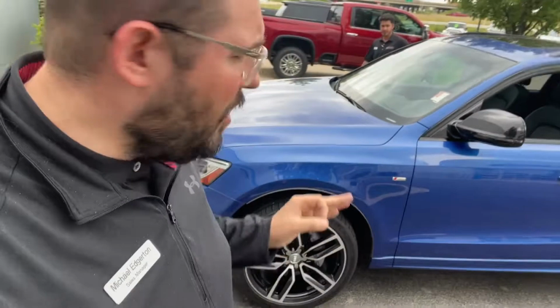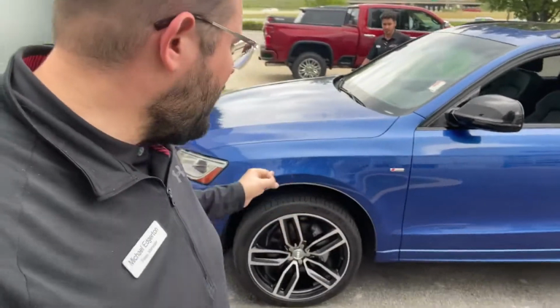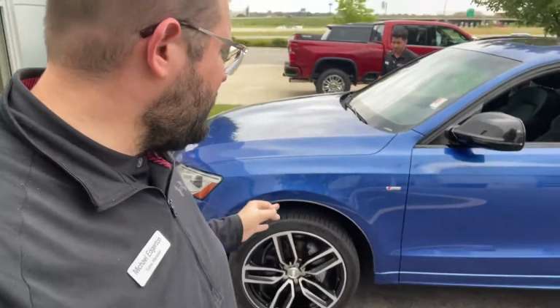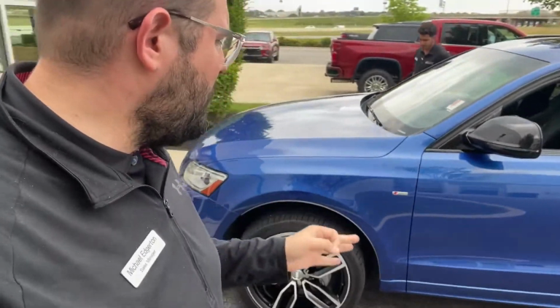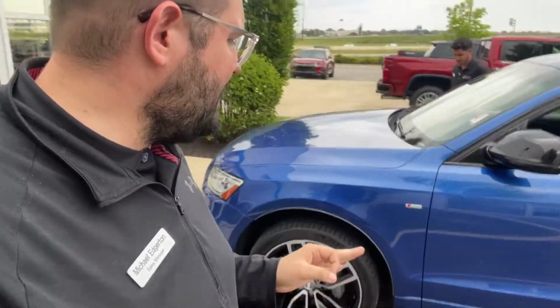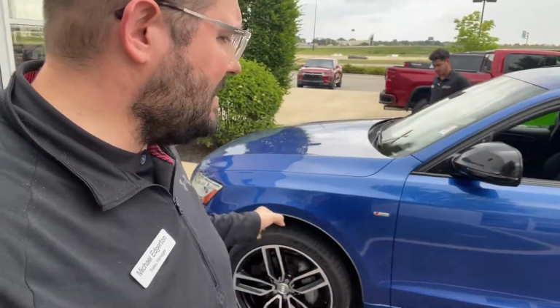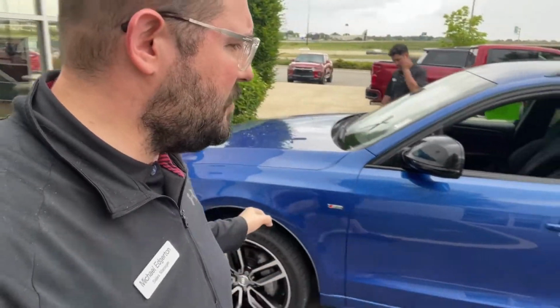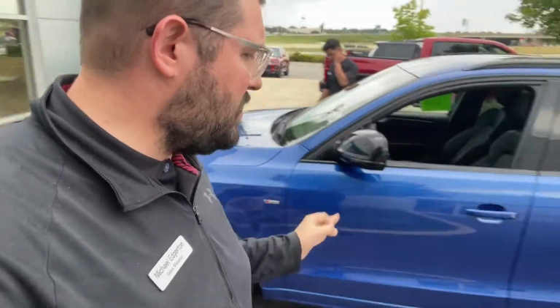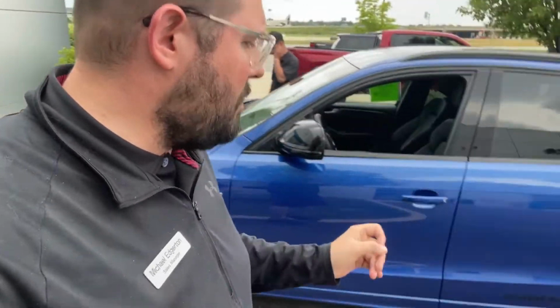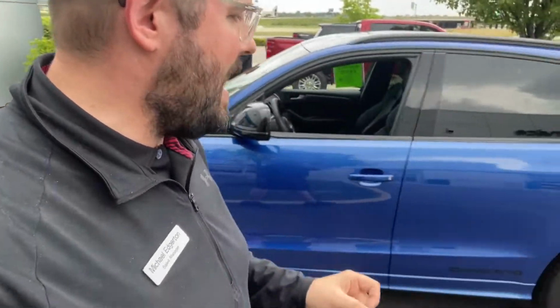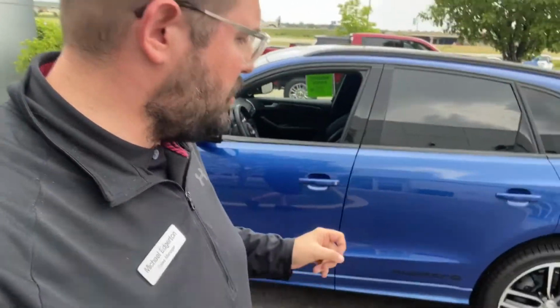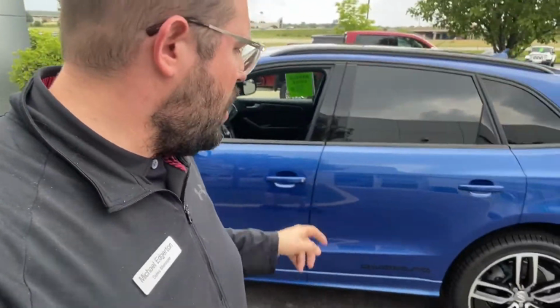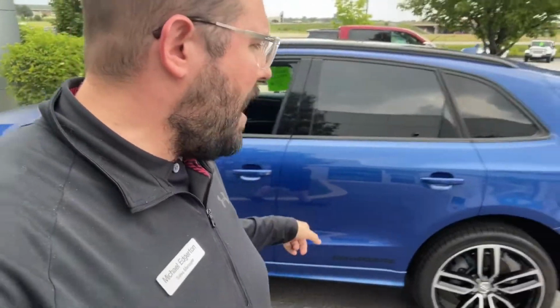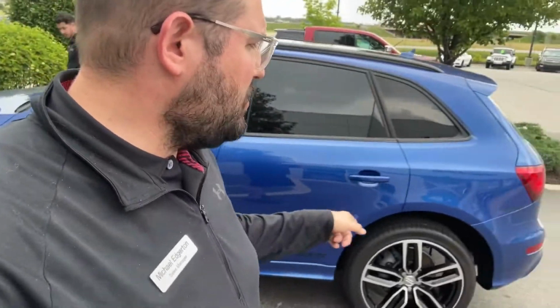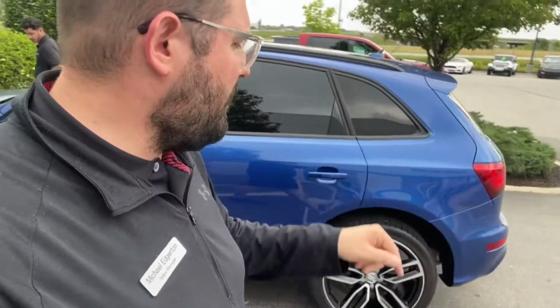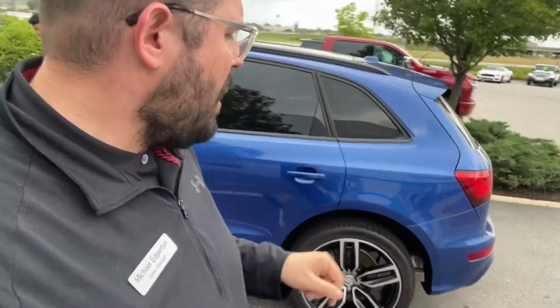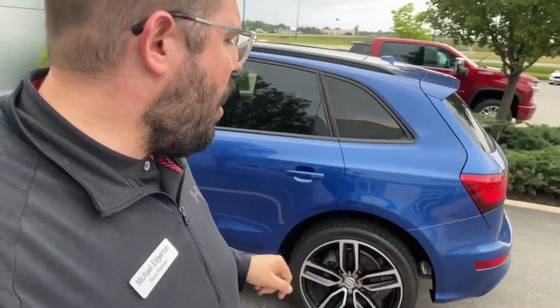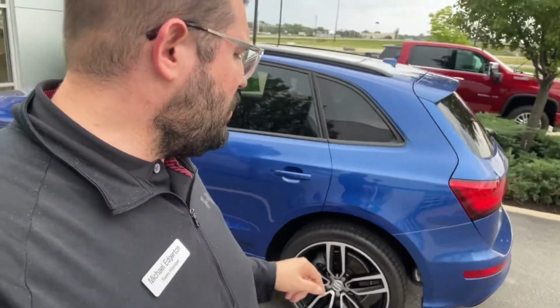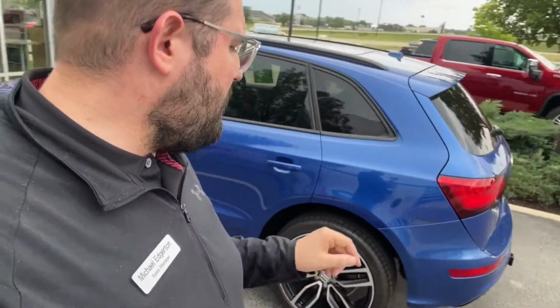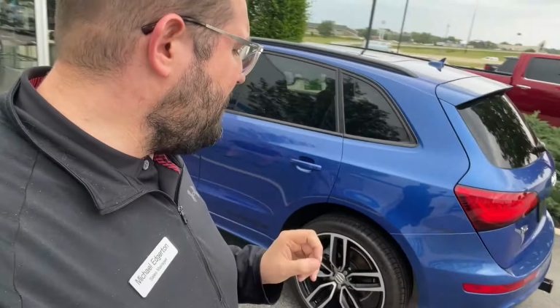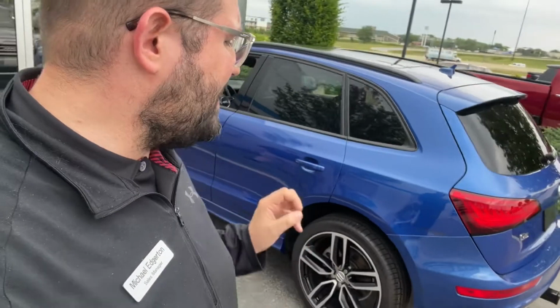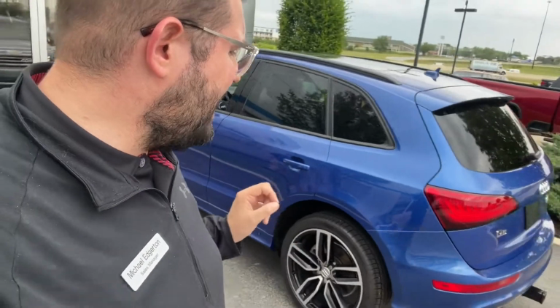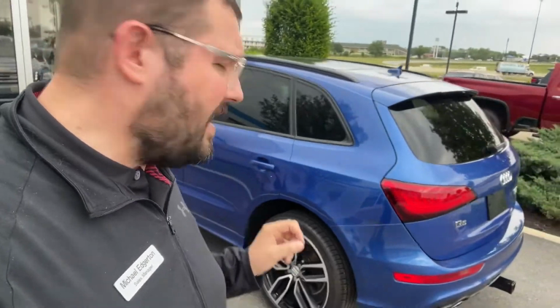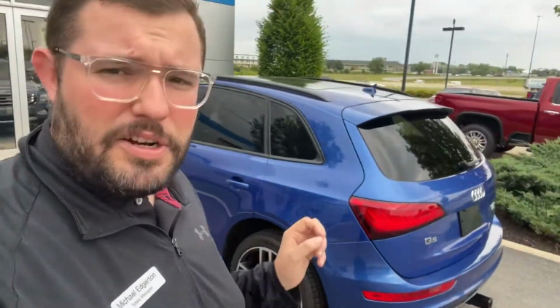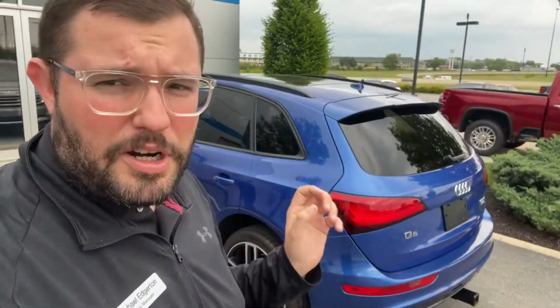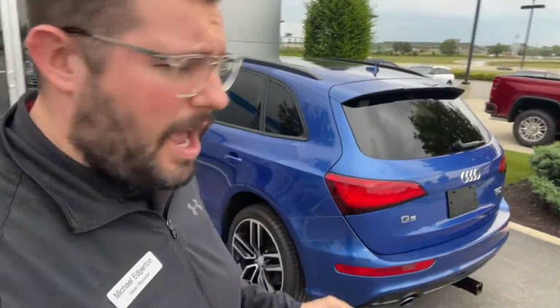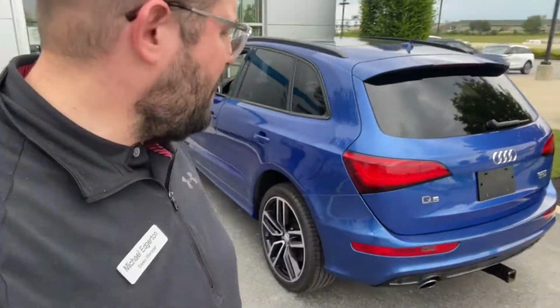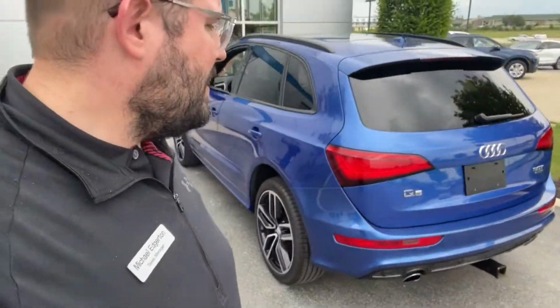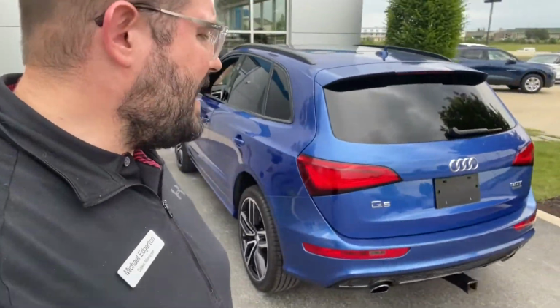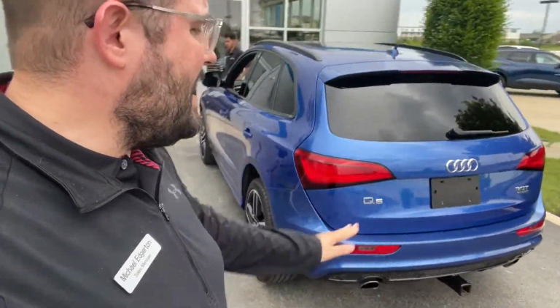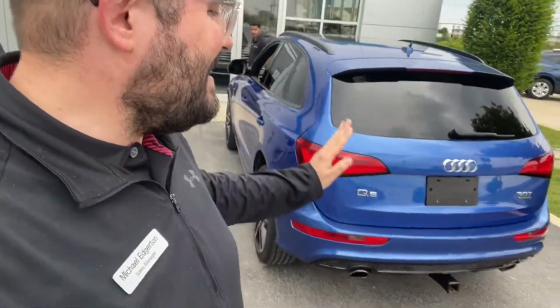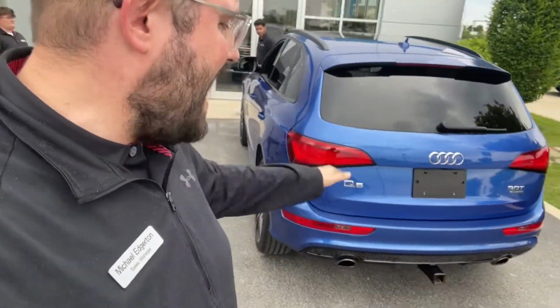Perfect car for the summer. It is S-line, so it's a sport package. Quattro, so we've got all-wheel drive. I believe it's a six-cylinder turbo. This thing is nice.